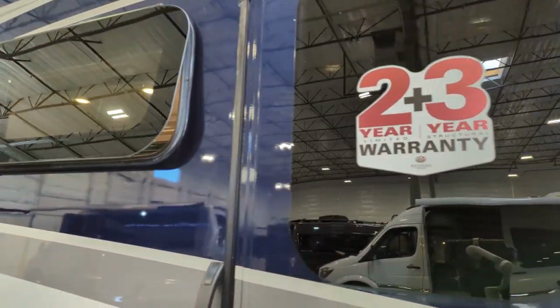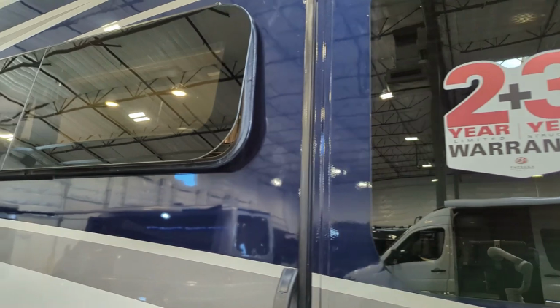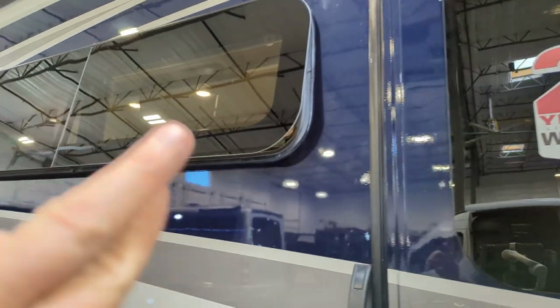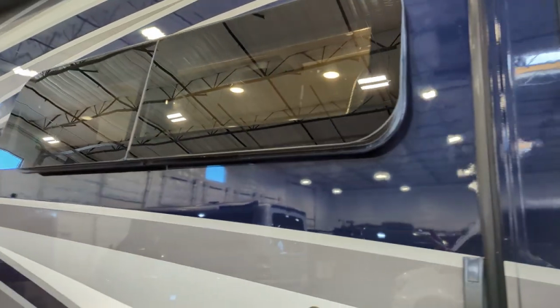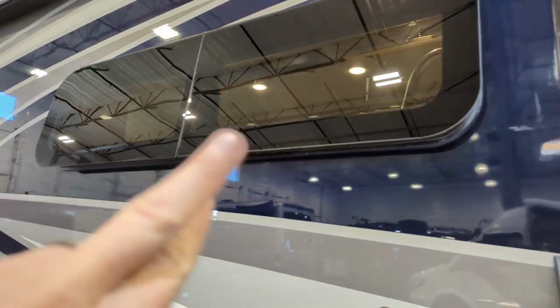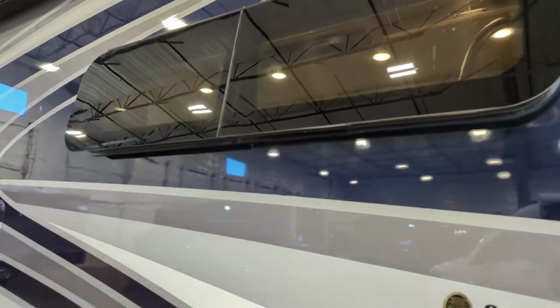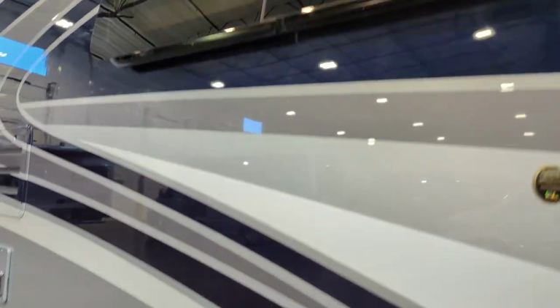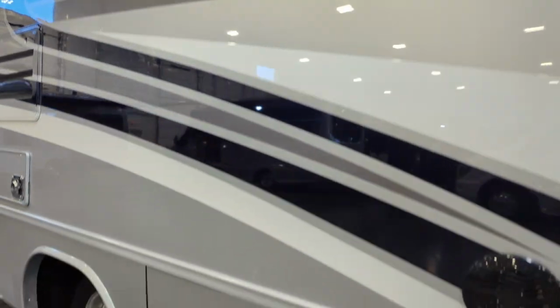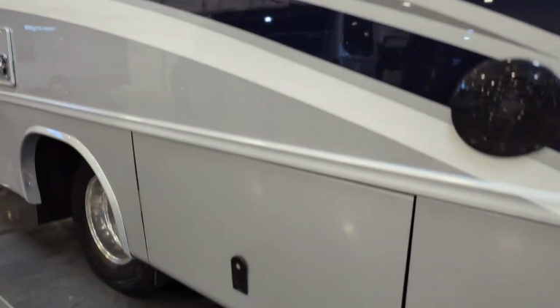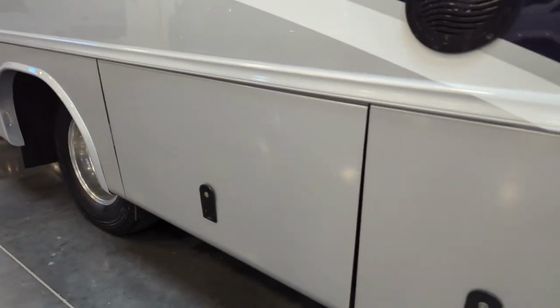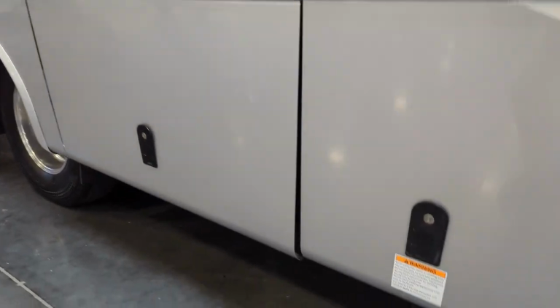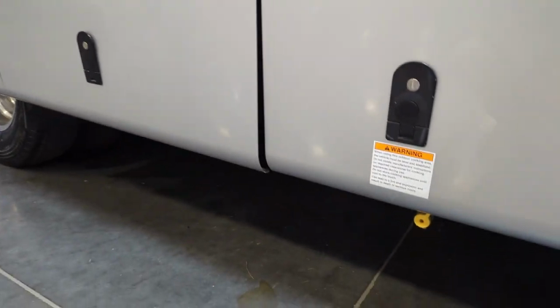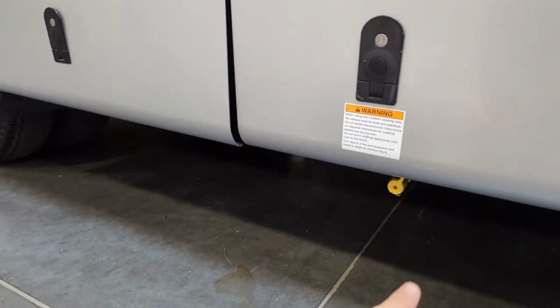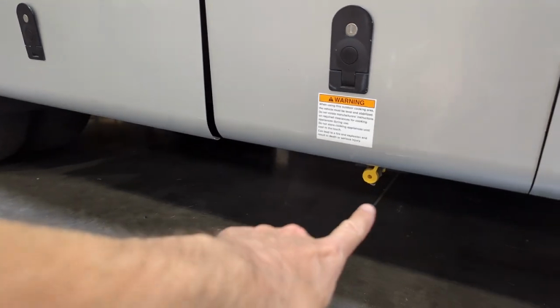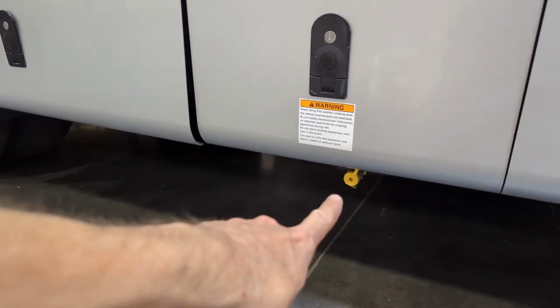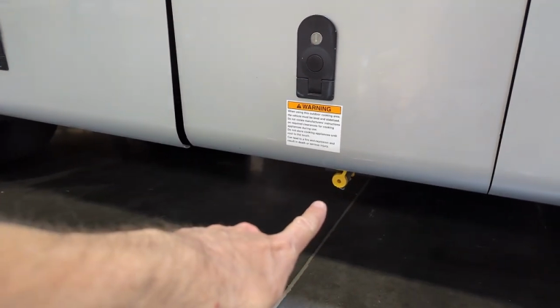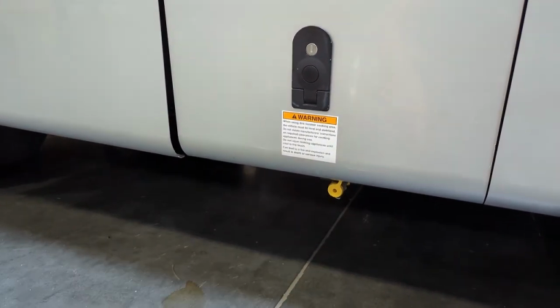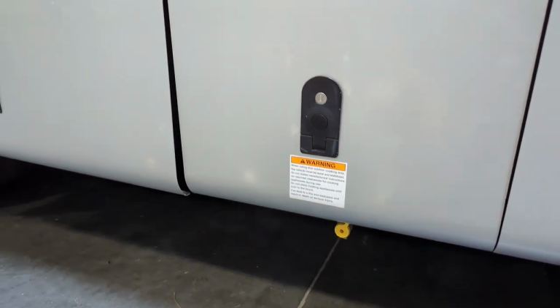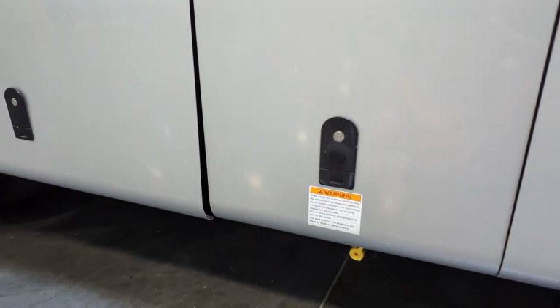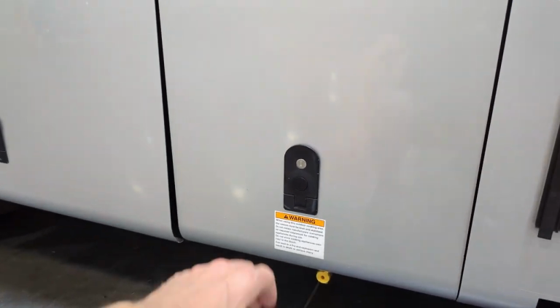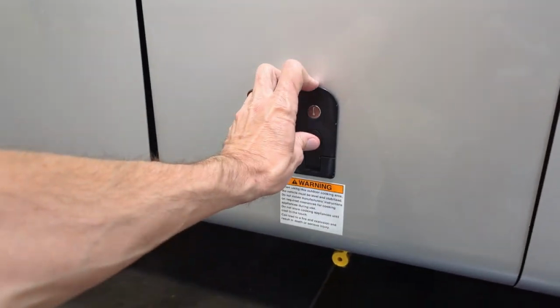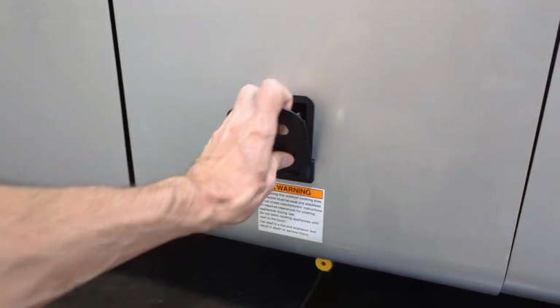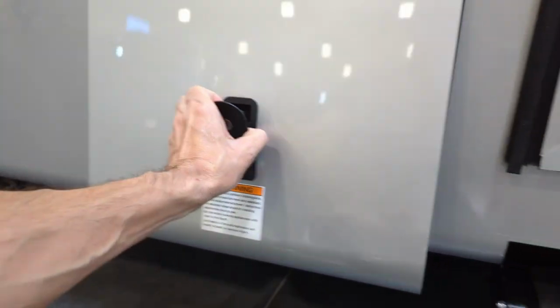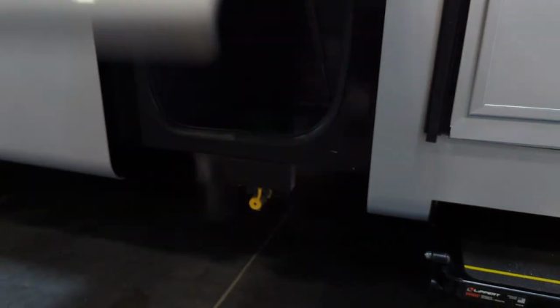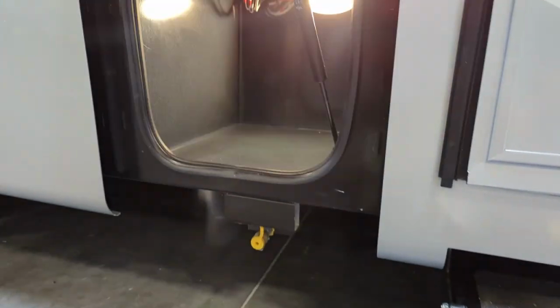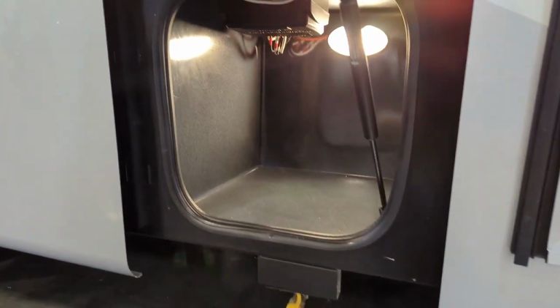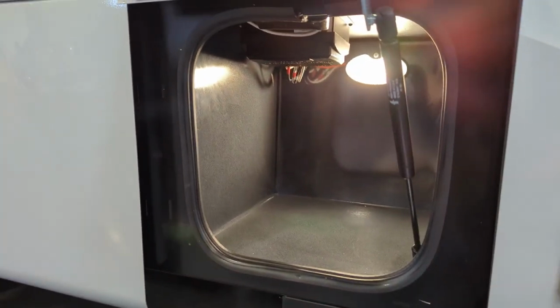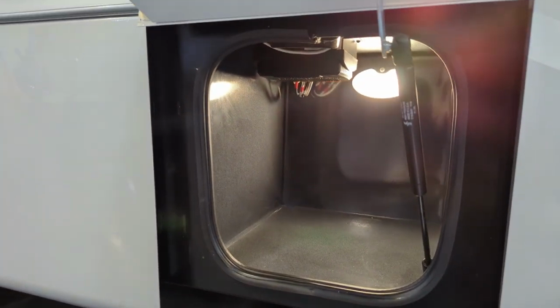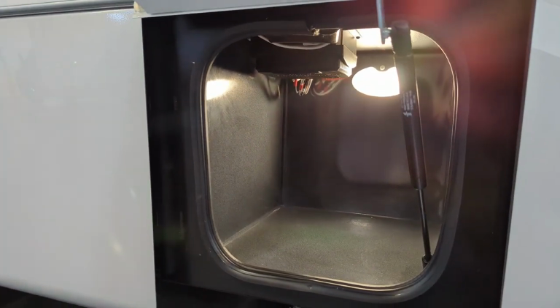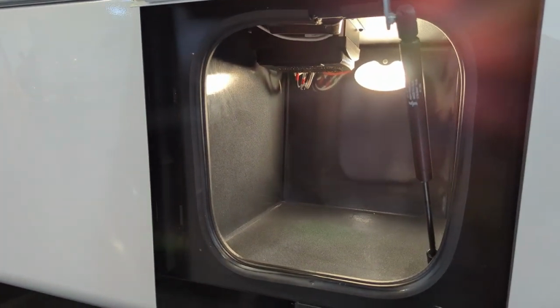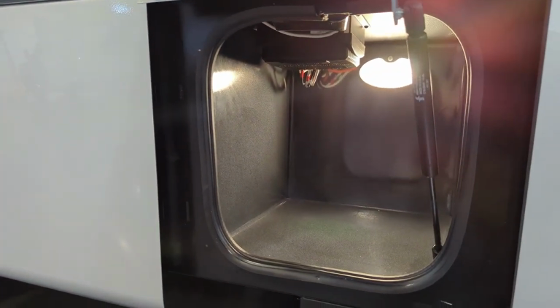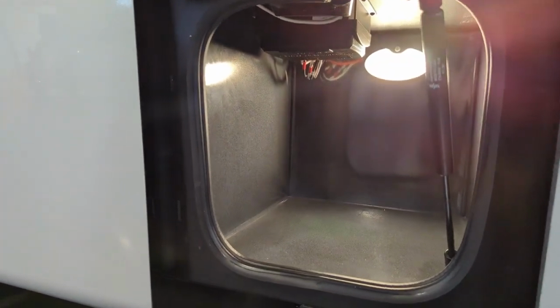Coming through here, waterfall windows — love that. And down here below, notice we've got a barbecue quick connect. That is where you would hook up a barbecue. Notice the lights automatically come on in the compartments.